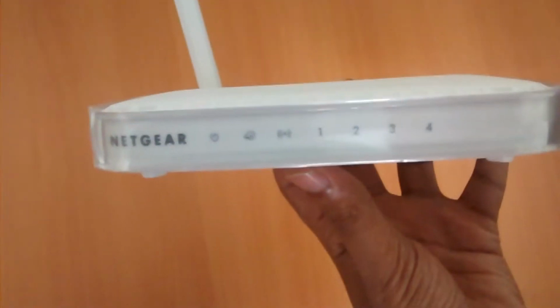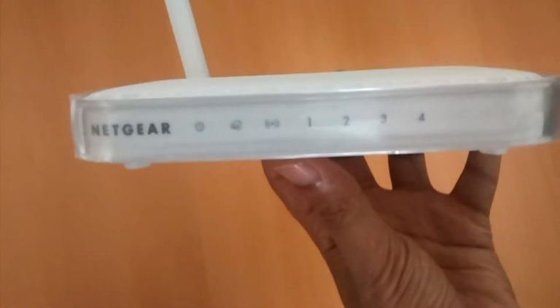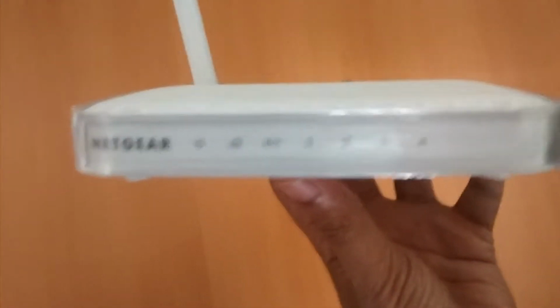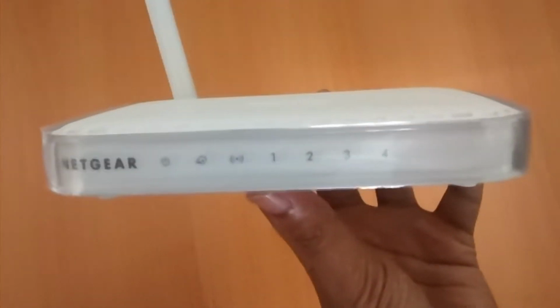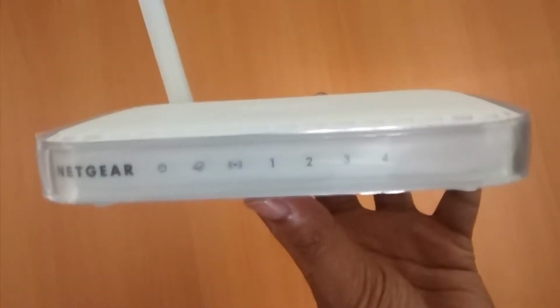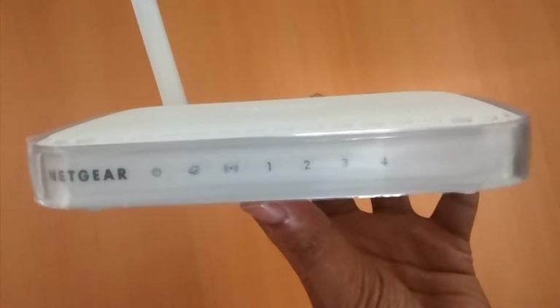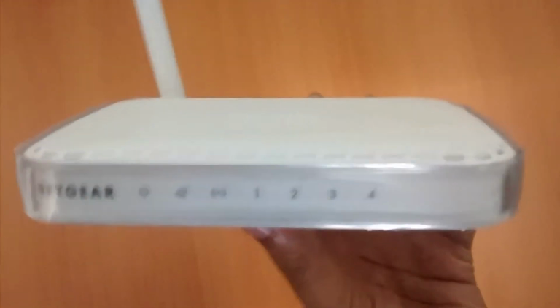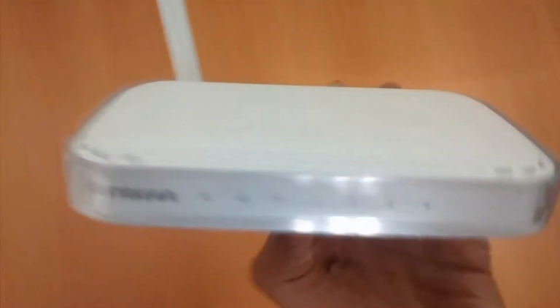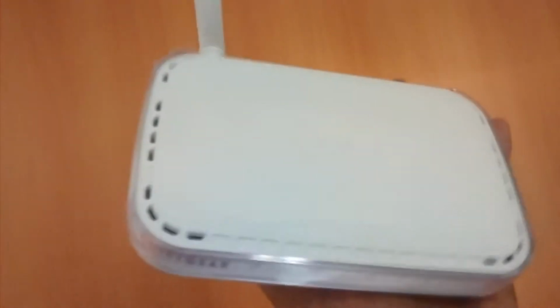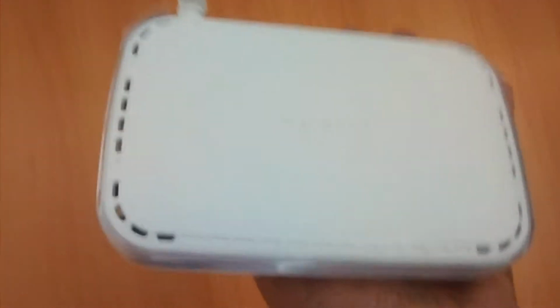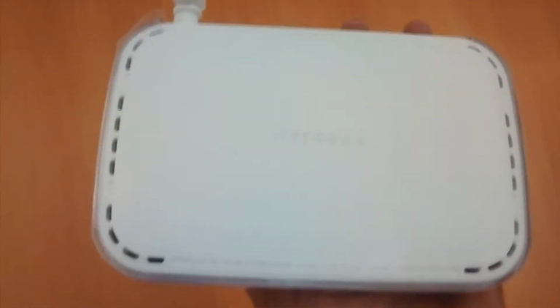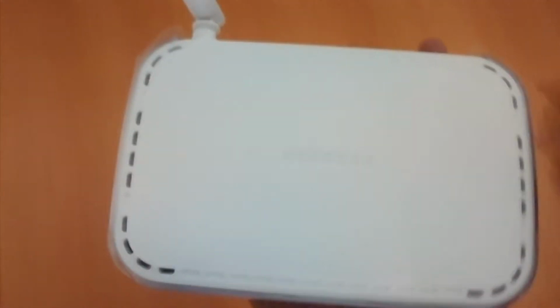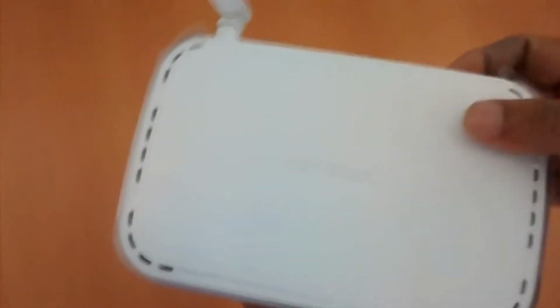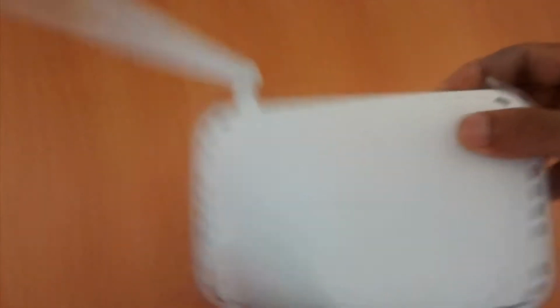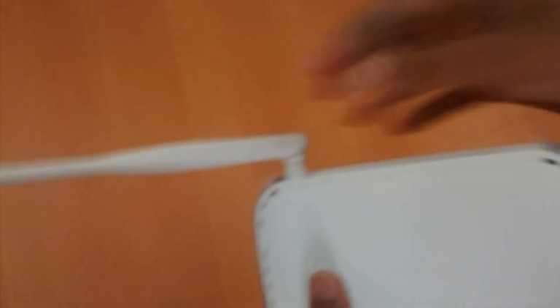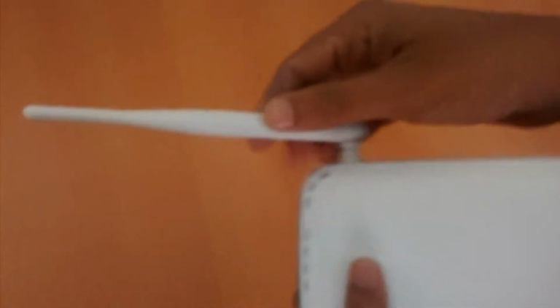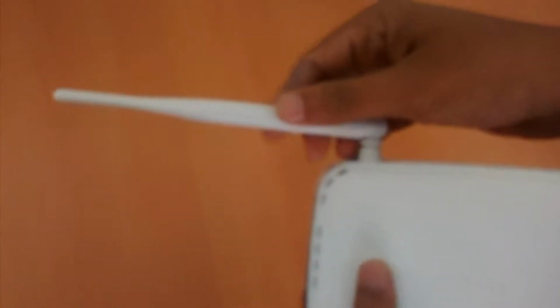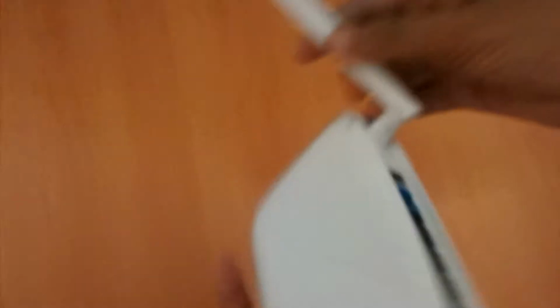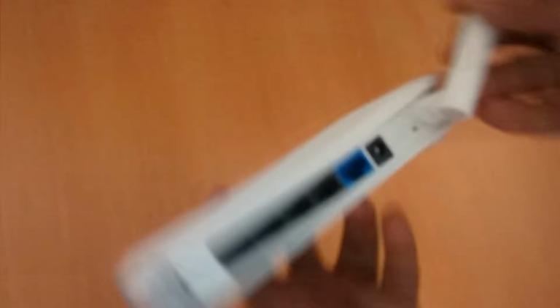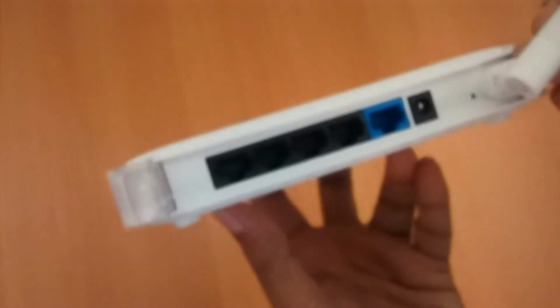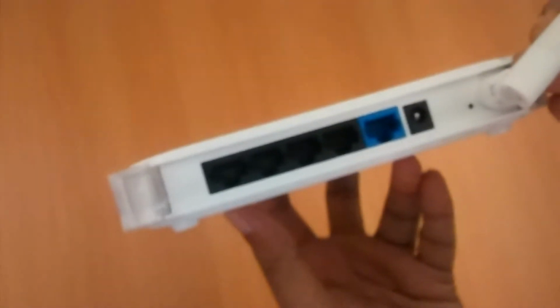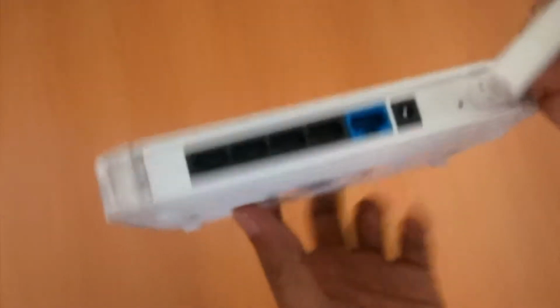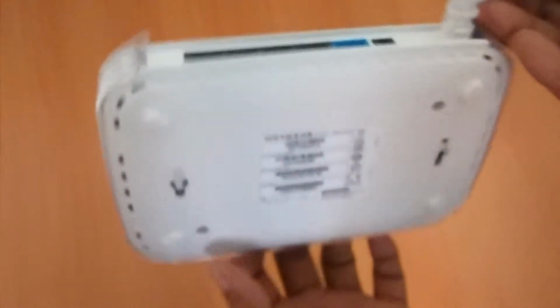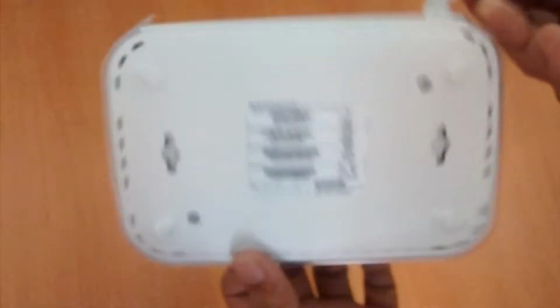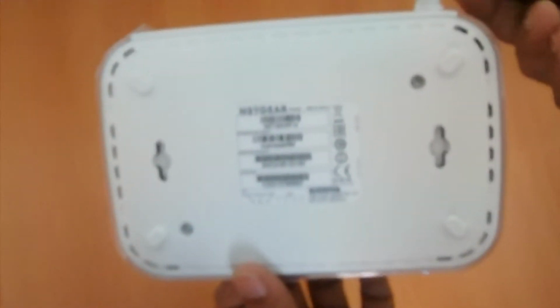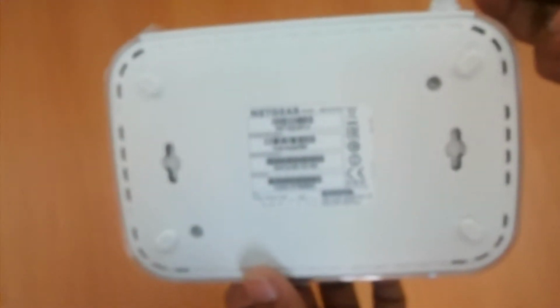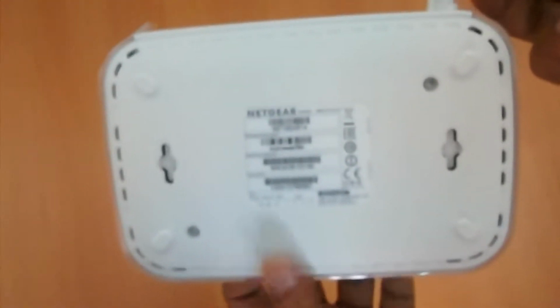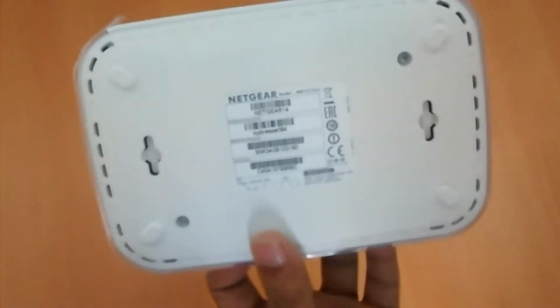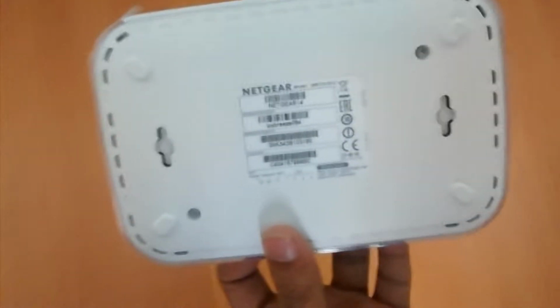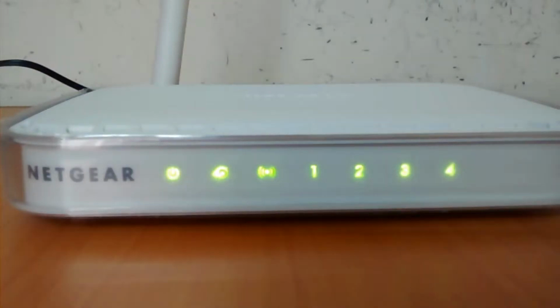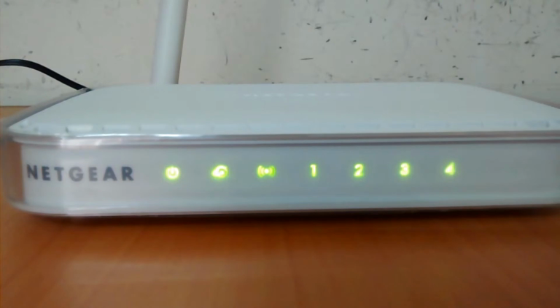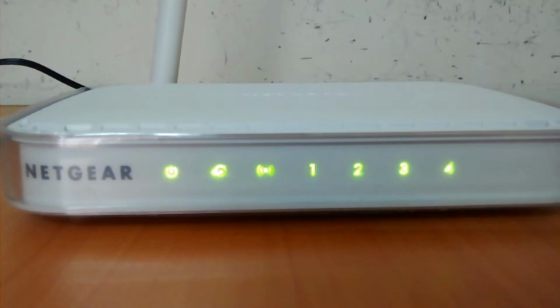This is the front side of the Wi-Fi router. It has a few LEDs for power, internet, Wi-Fi, etc. The serial number and the default SSID and password are printed on the sticker.